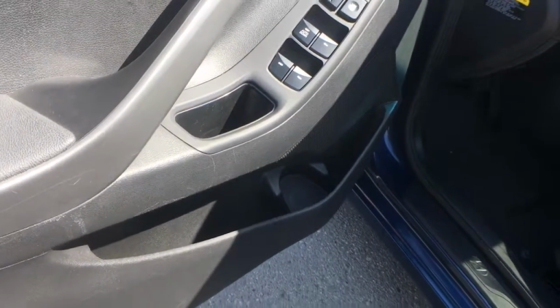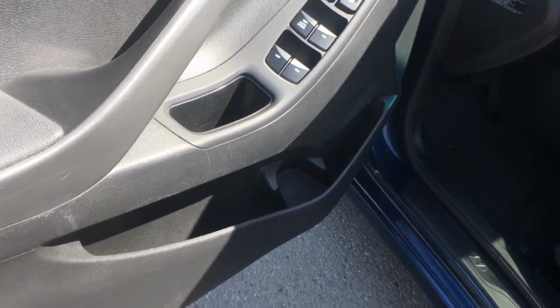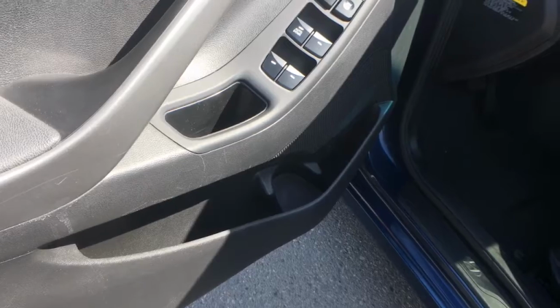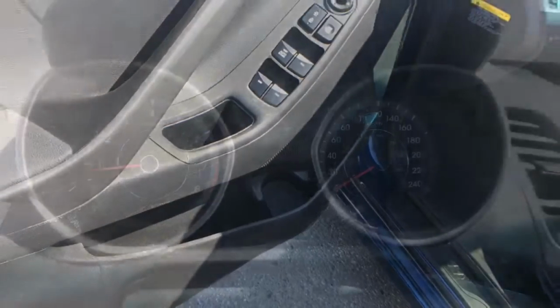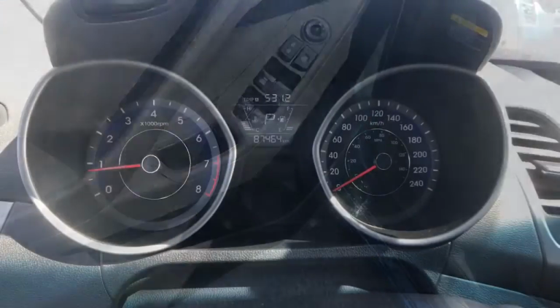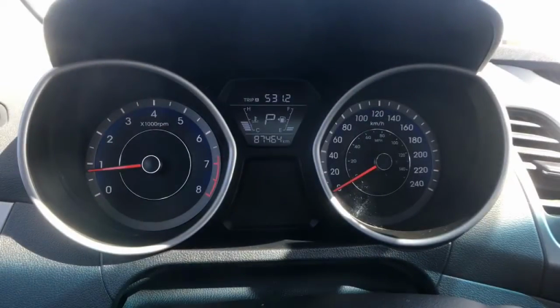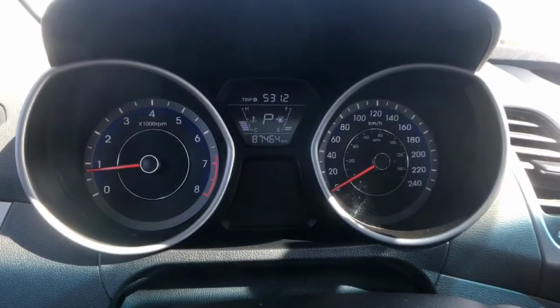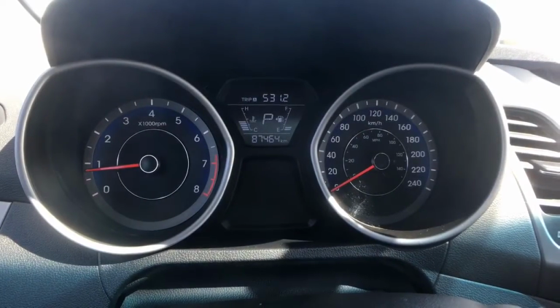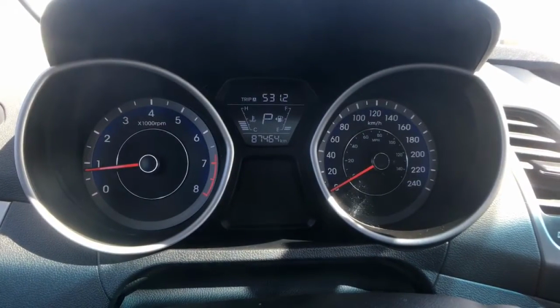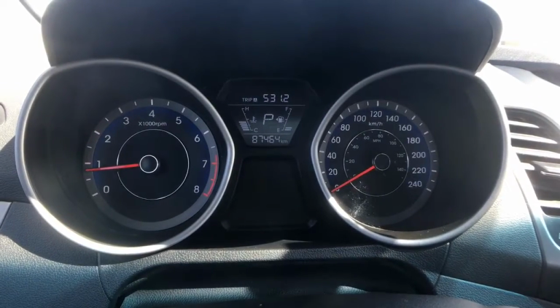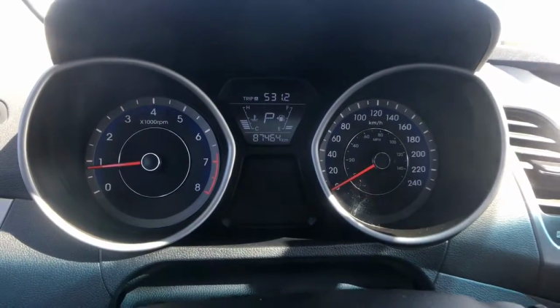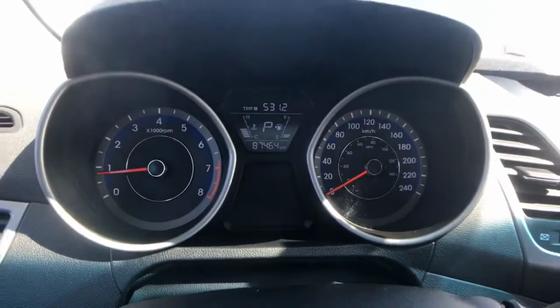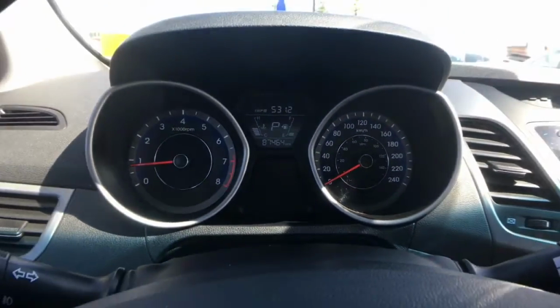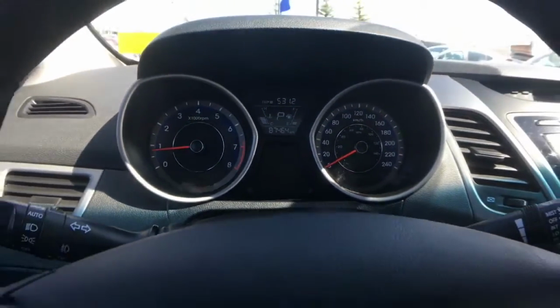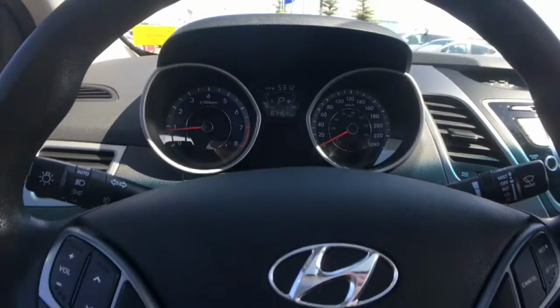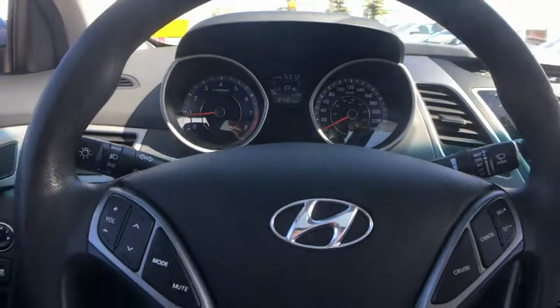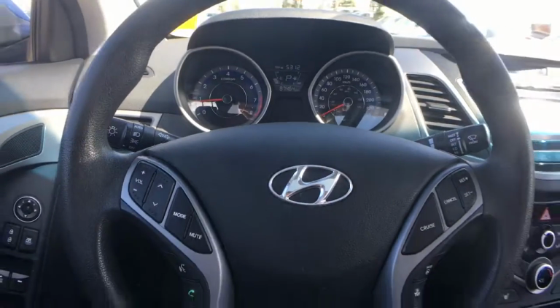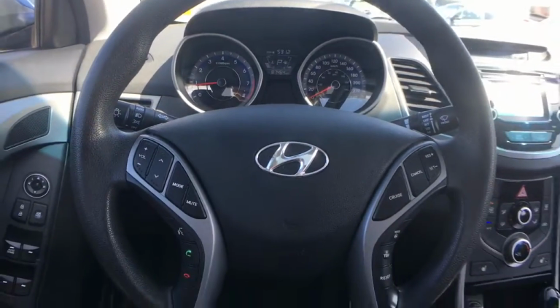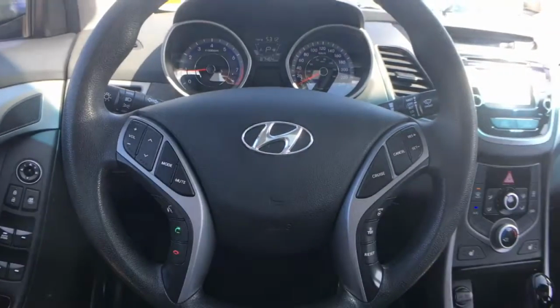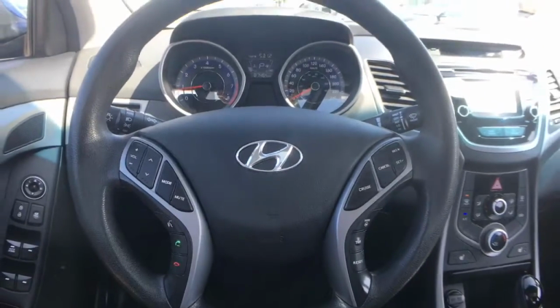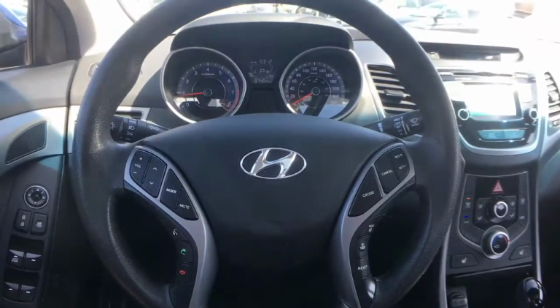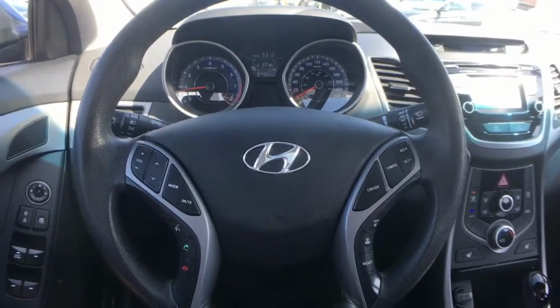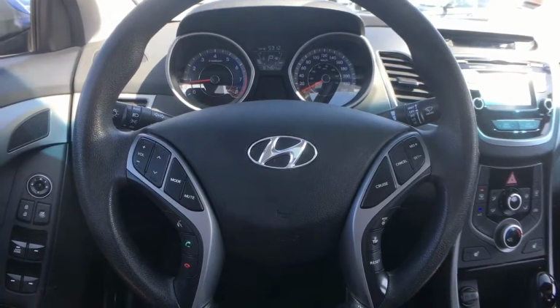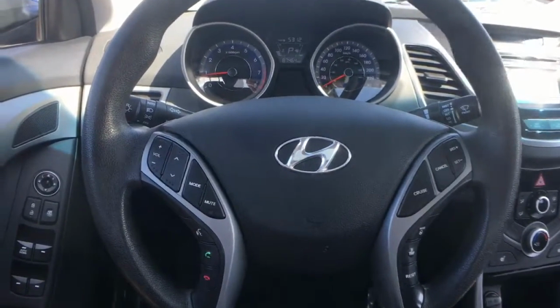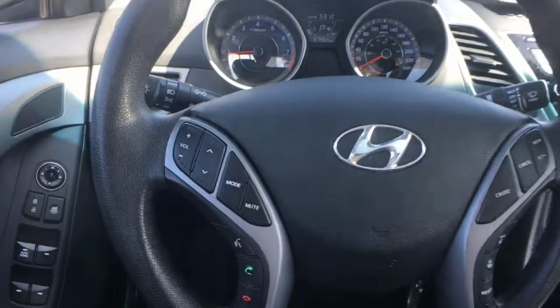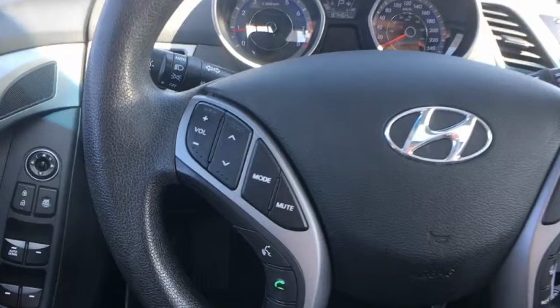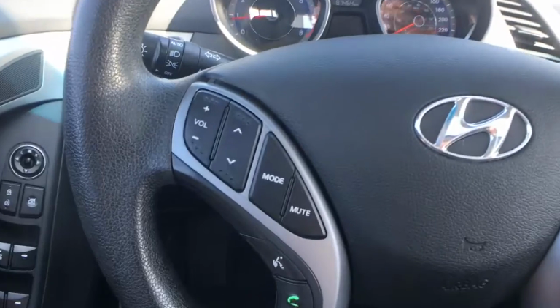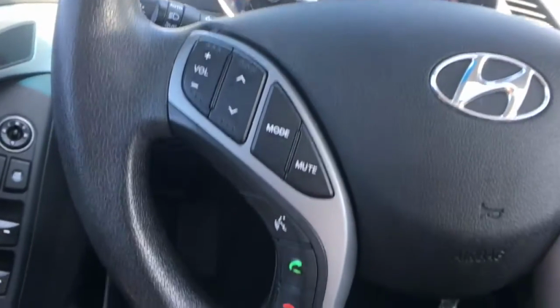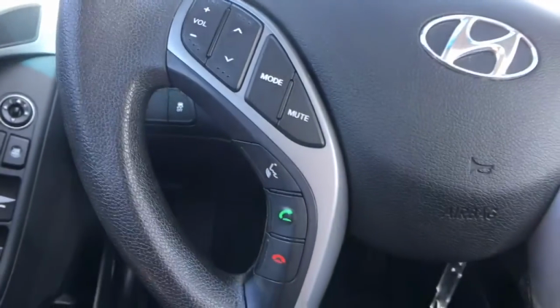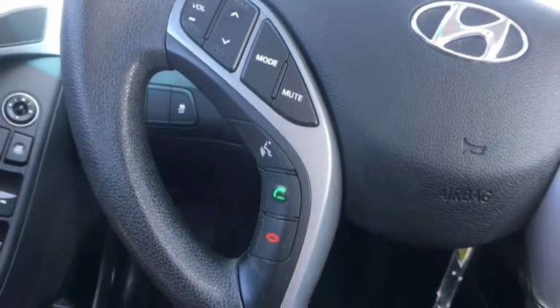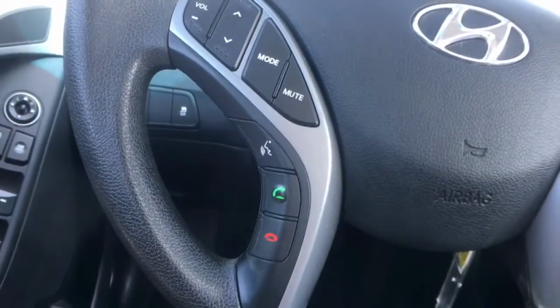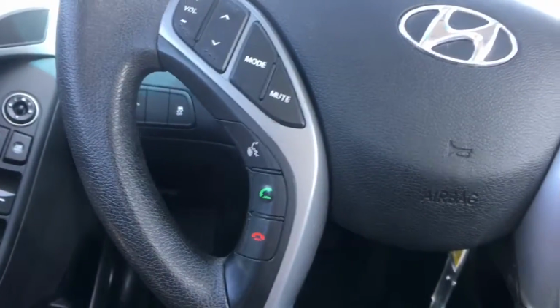This Elantra is sitting at 87,464 kilometers, meaning there's still warranty remaining on this vehicle. Here's a look at your steering wheel — to the left you'll find radio controls along with Bluetooth hands-free calling with voice command recognition.